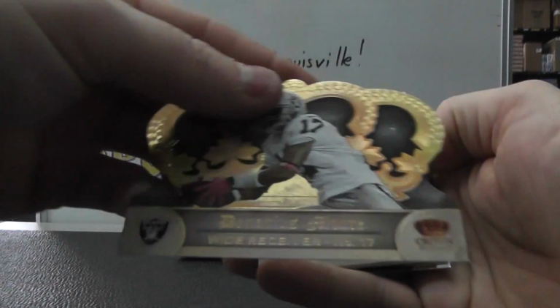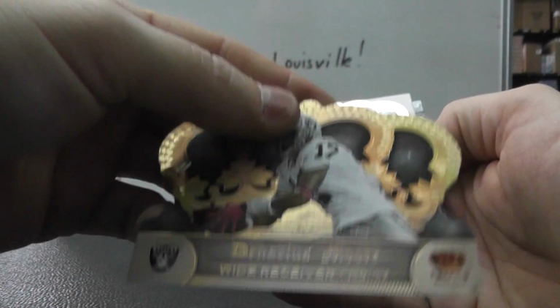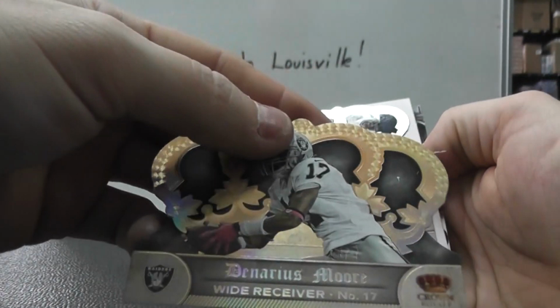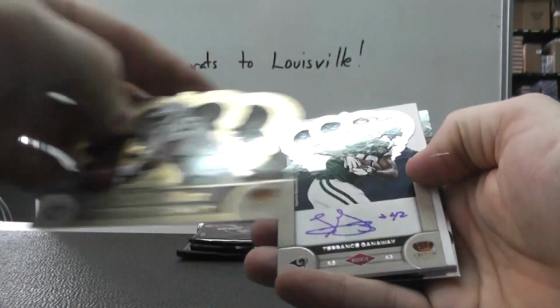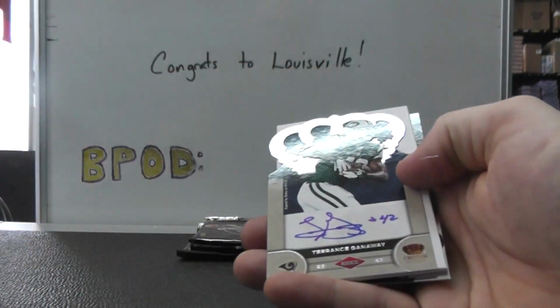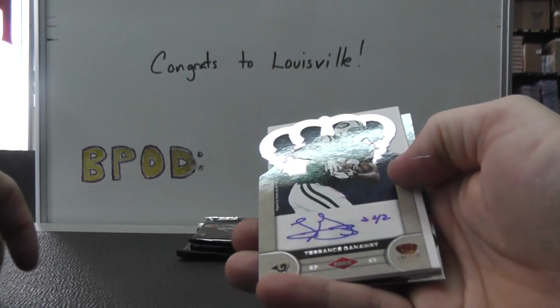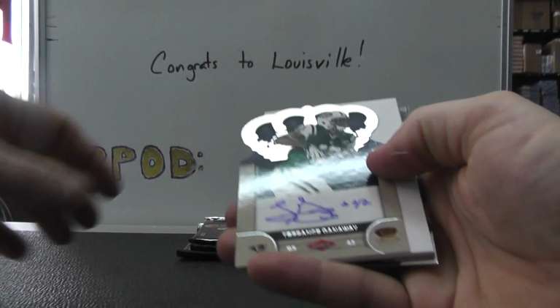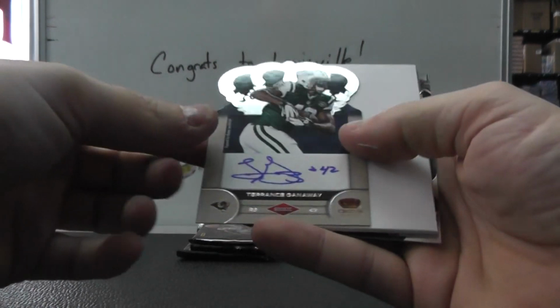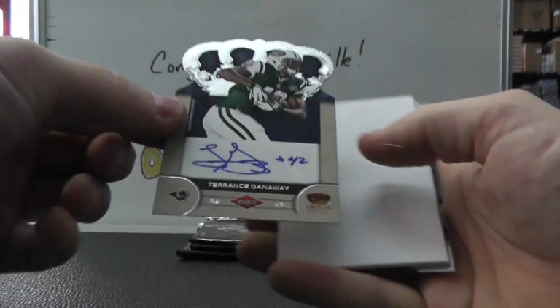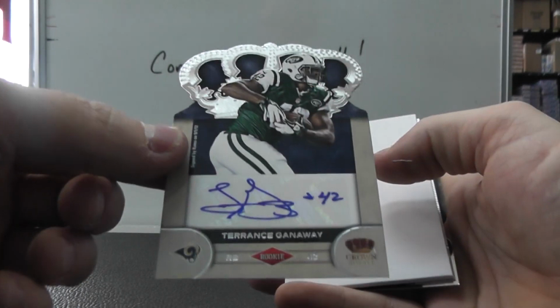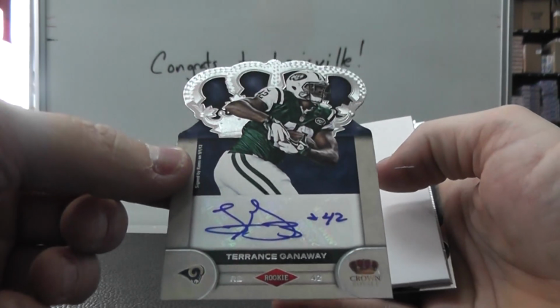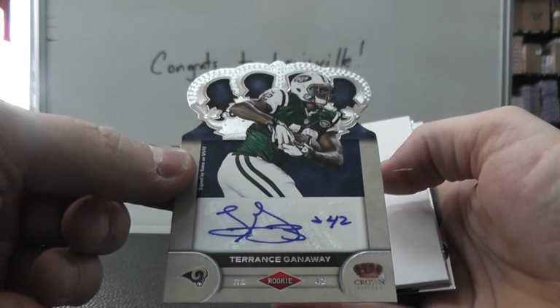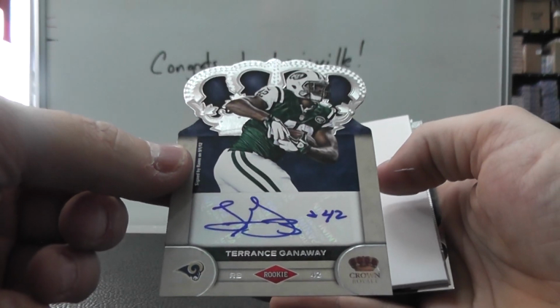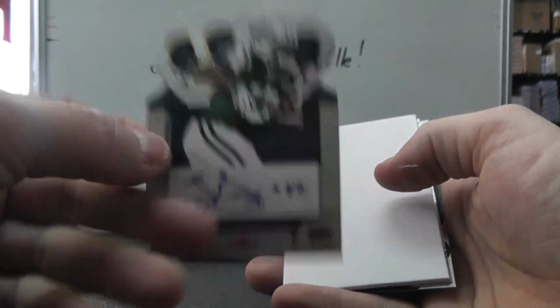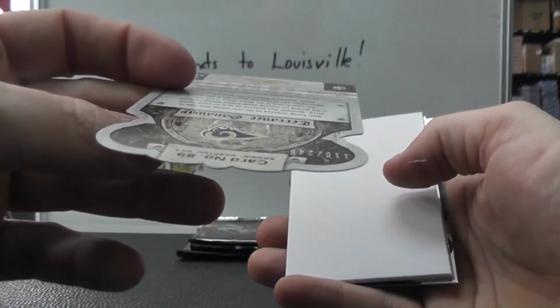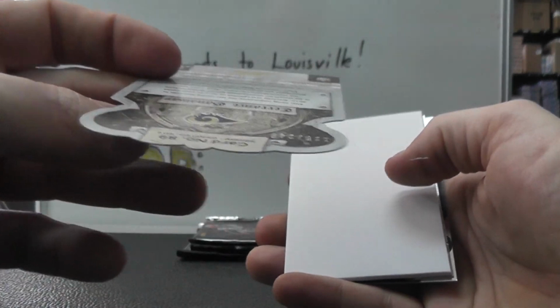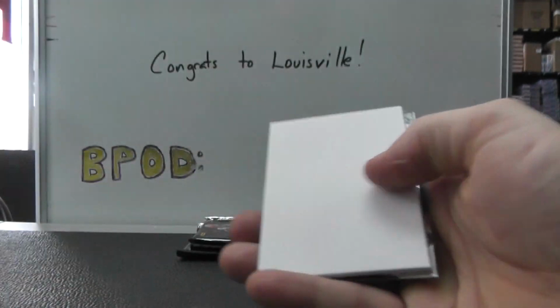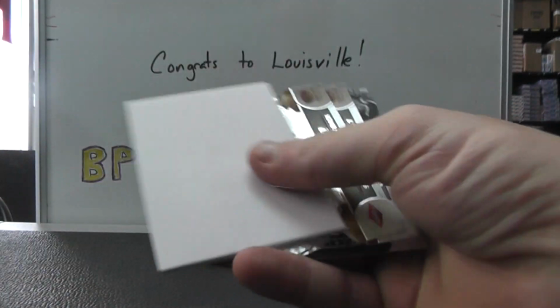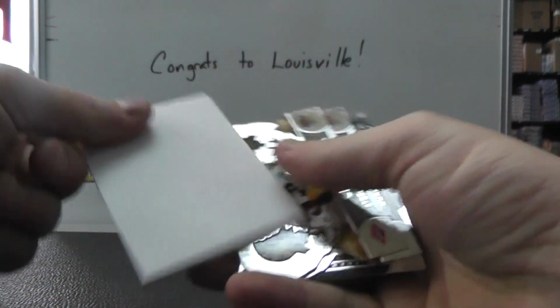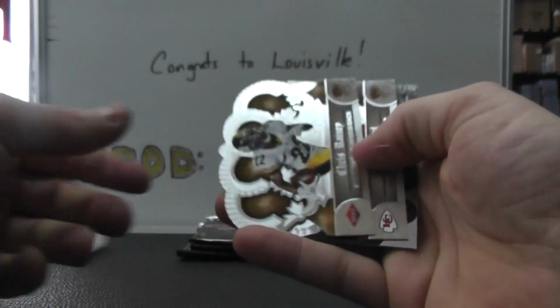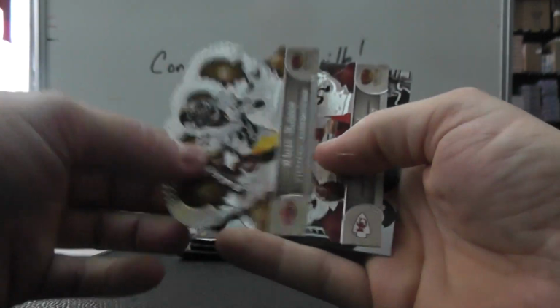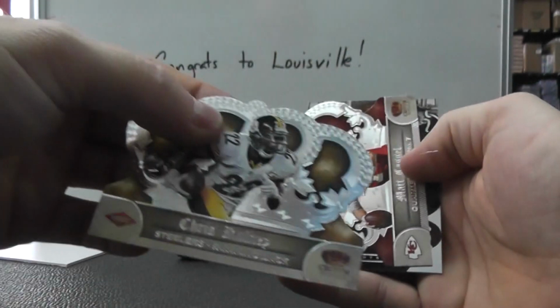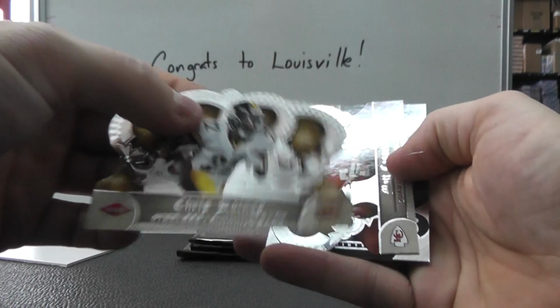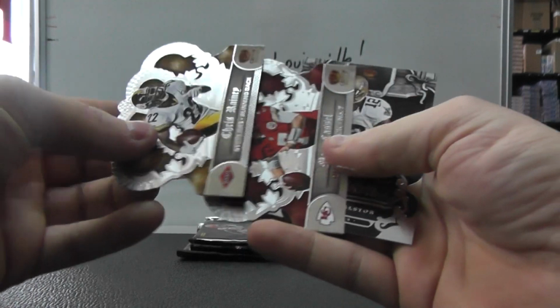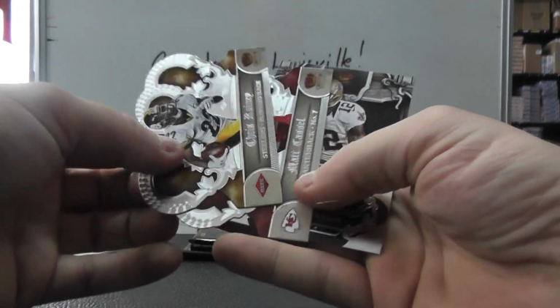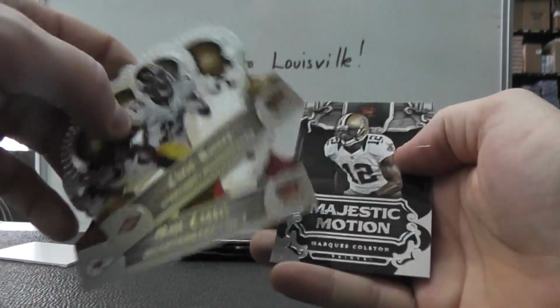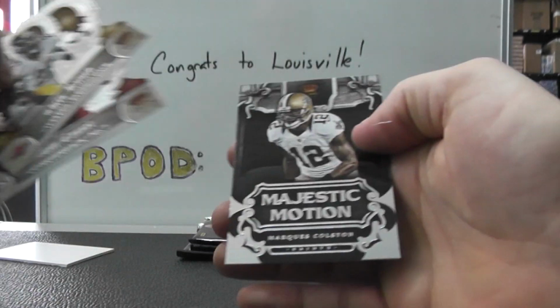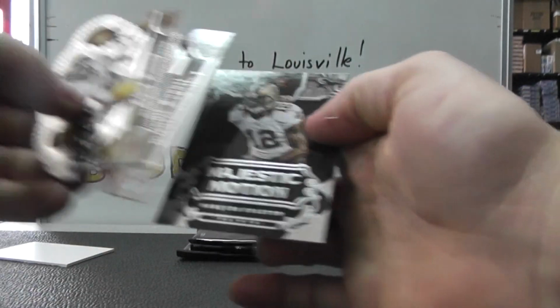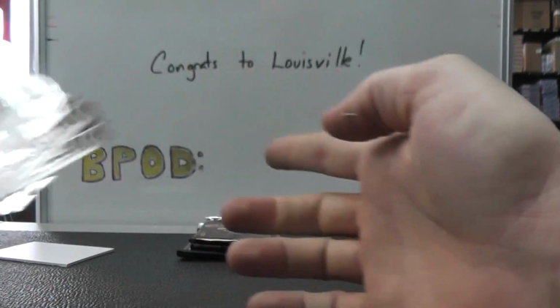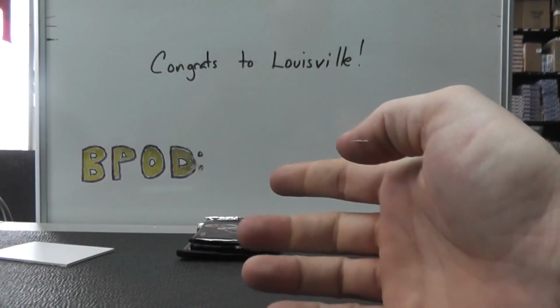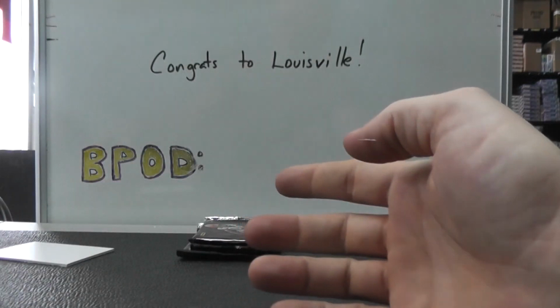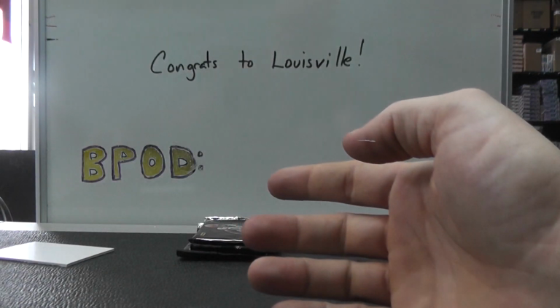We have Denarius Moore — that was number two ninety-nine. Terrence Ganaway, two forty-five, autograph. Chris Rainey. Matt Castle. Marcus Colston.